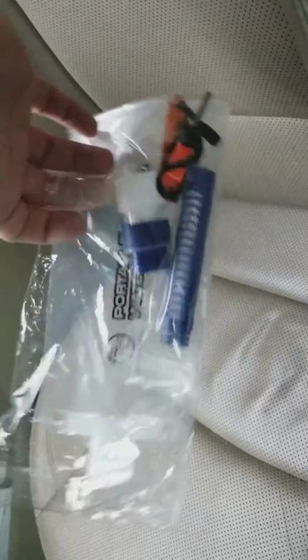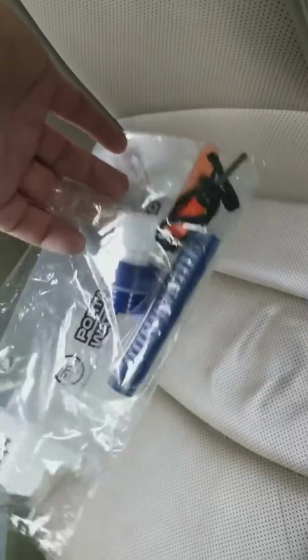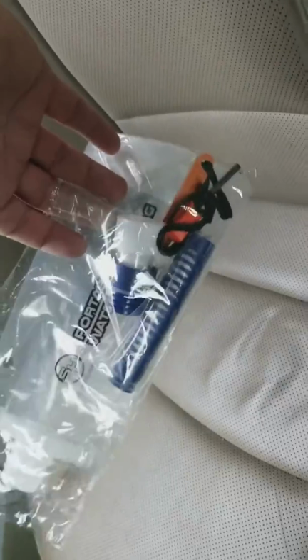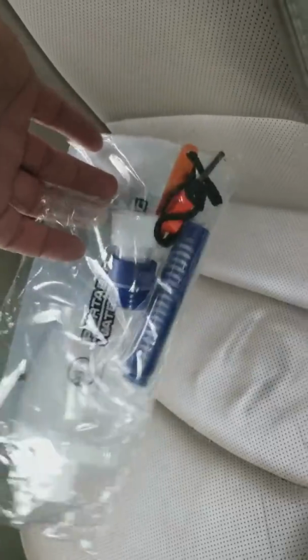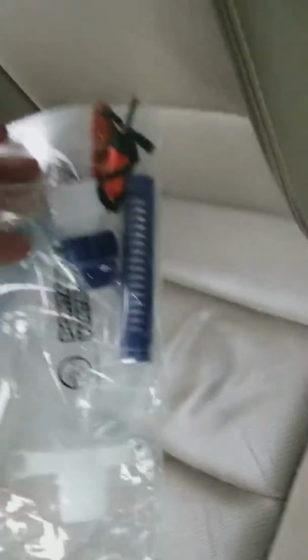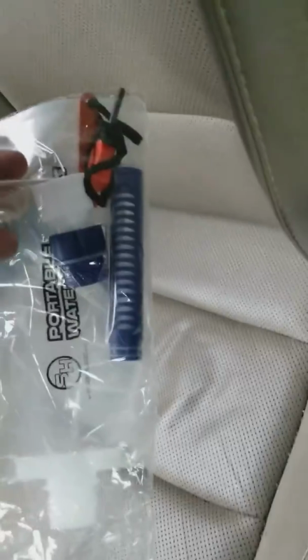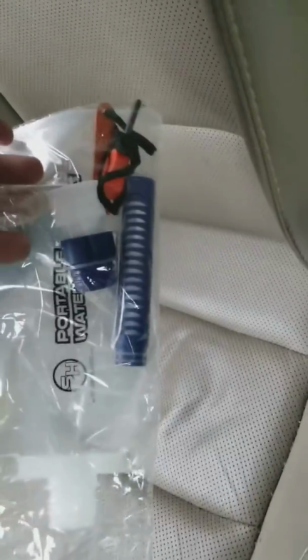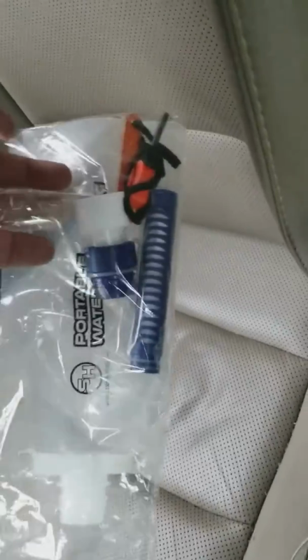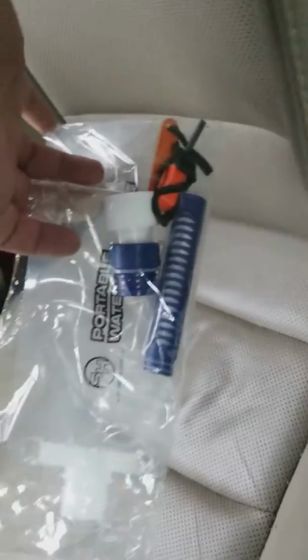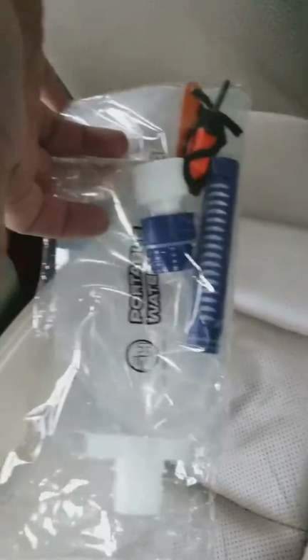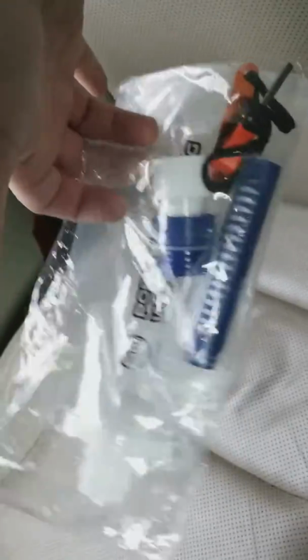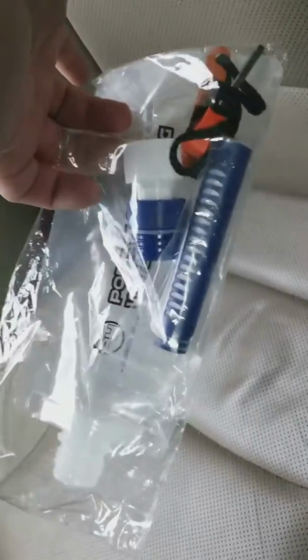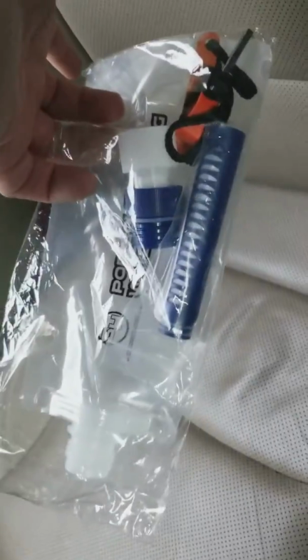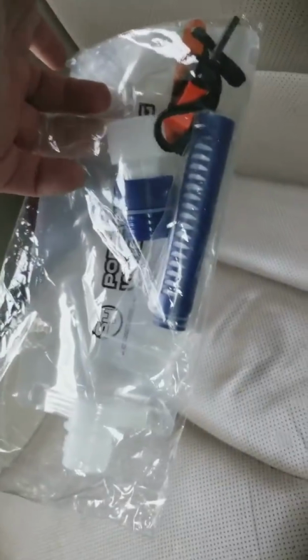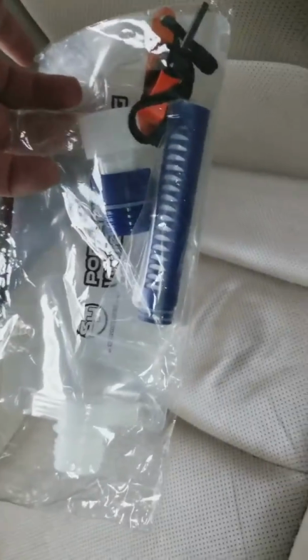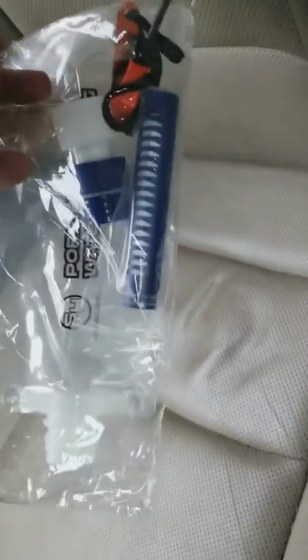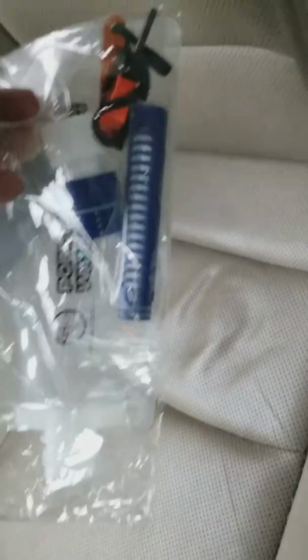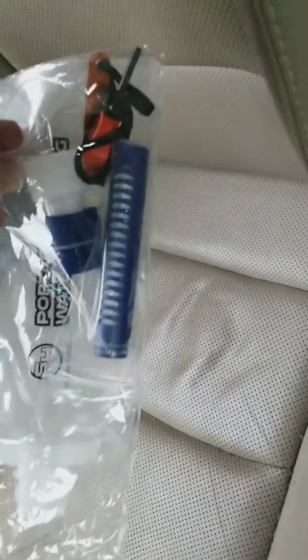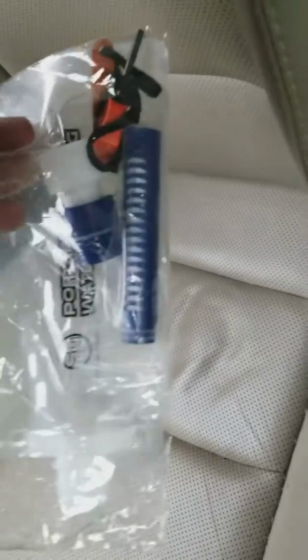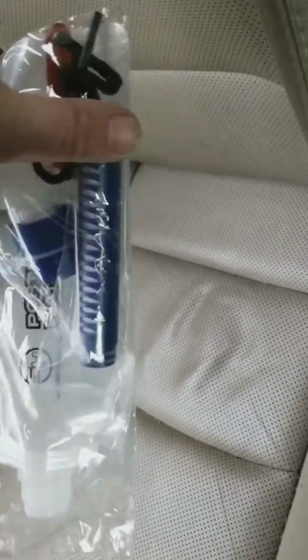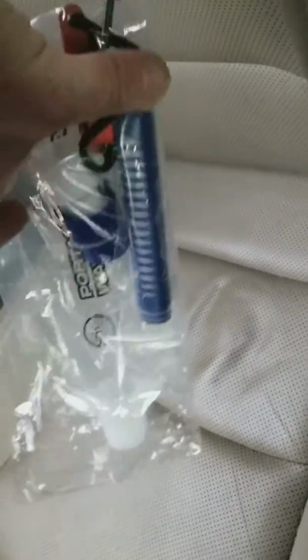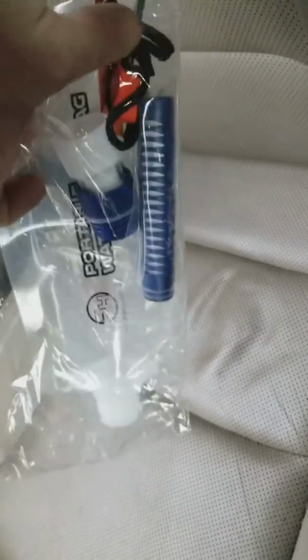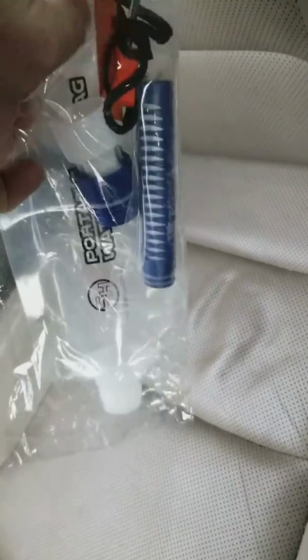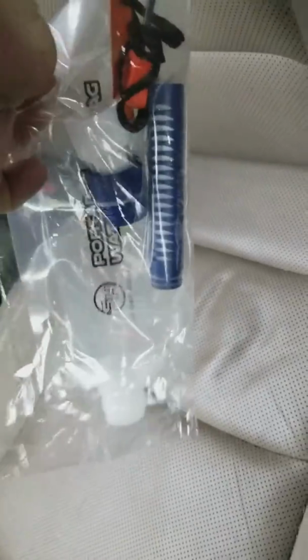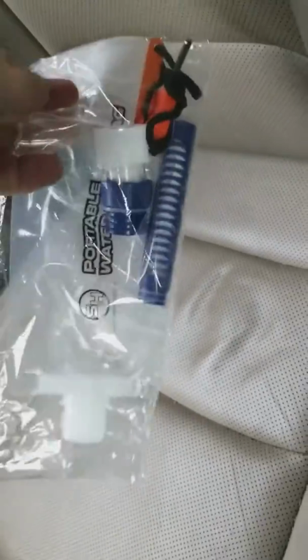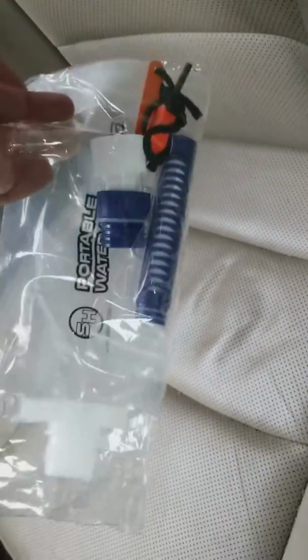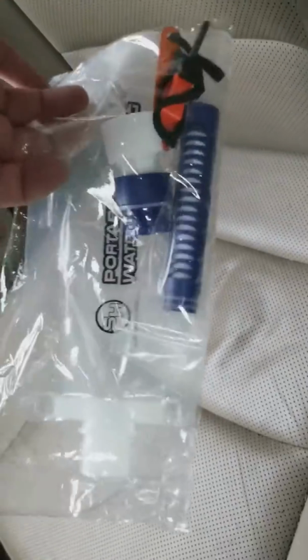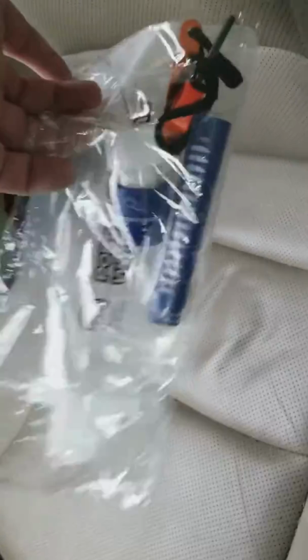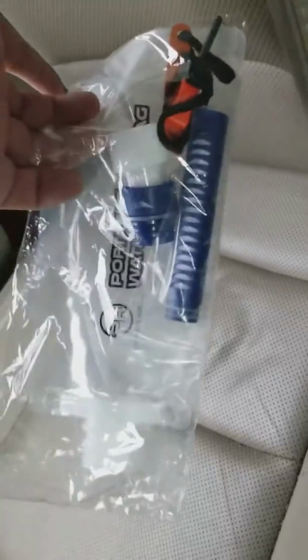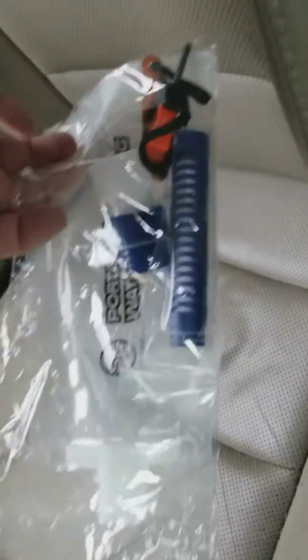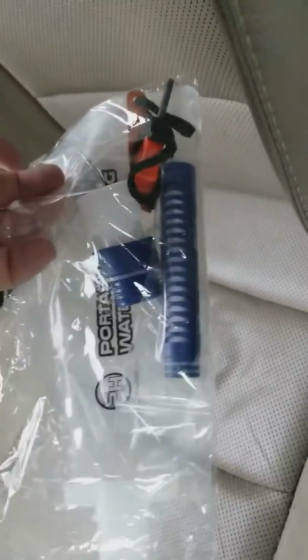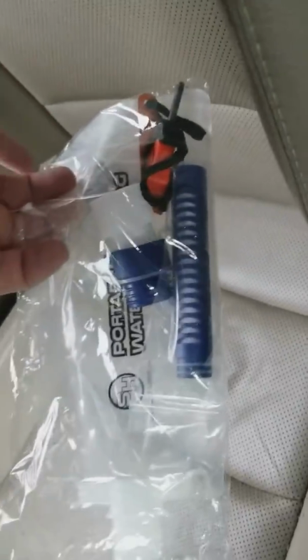This is really clever, and me living in Colorado, I'm definitely going to be taking this with me everywhere. It comes with a little fire starter, and this company is called Survival Hacks.